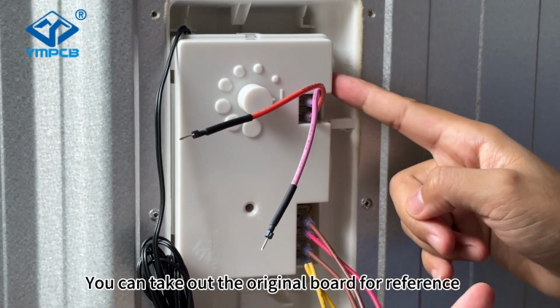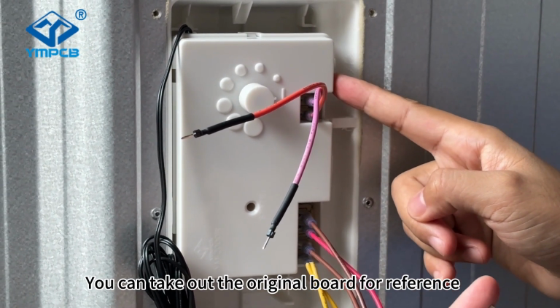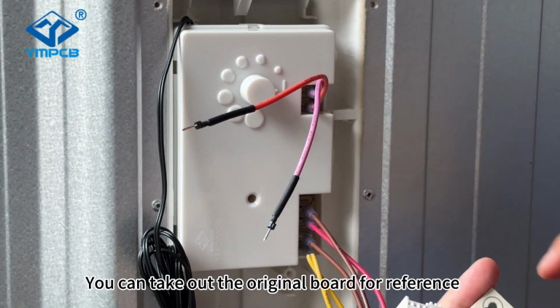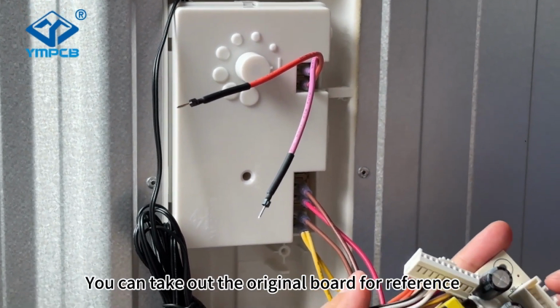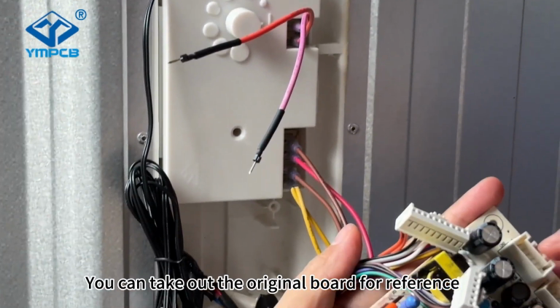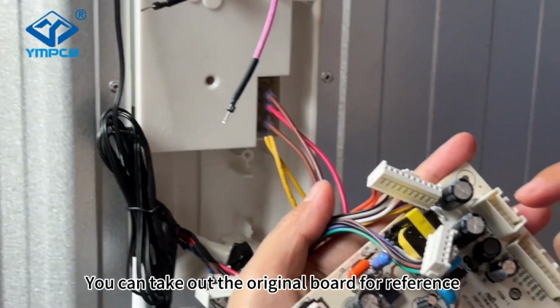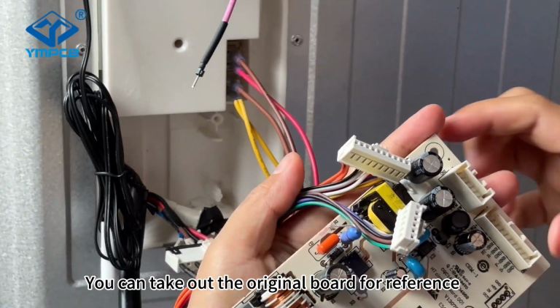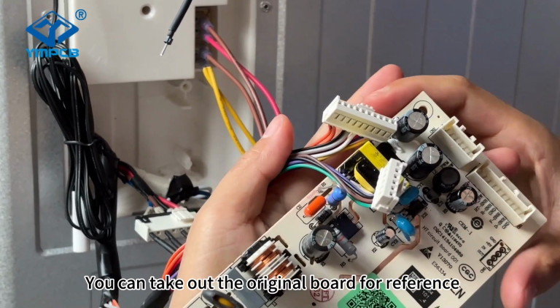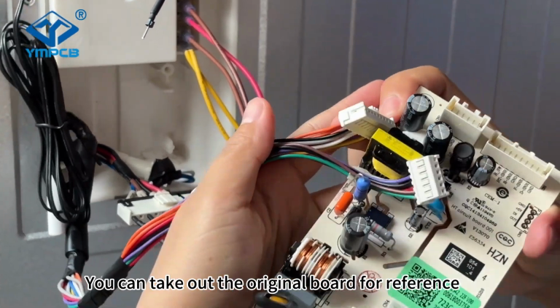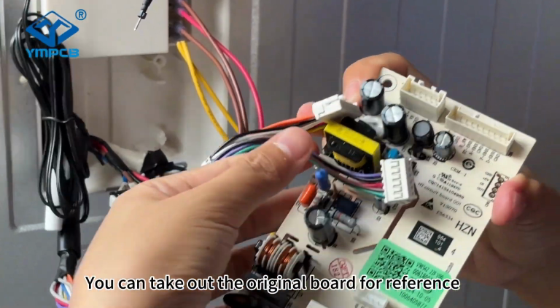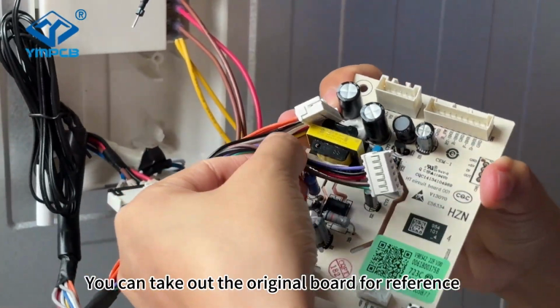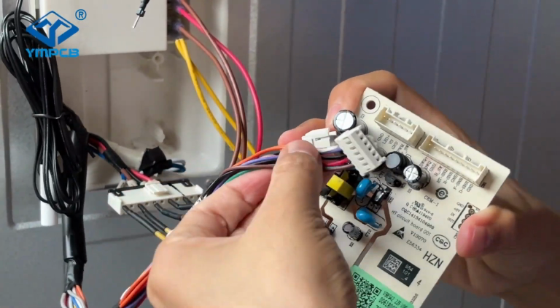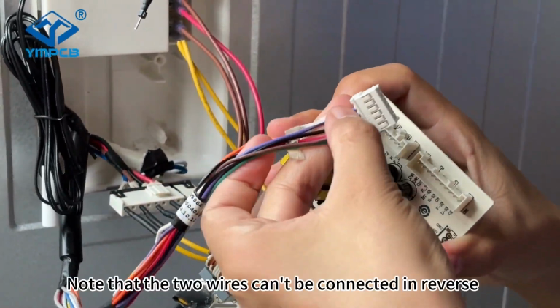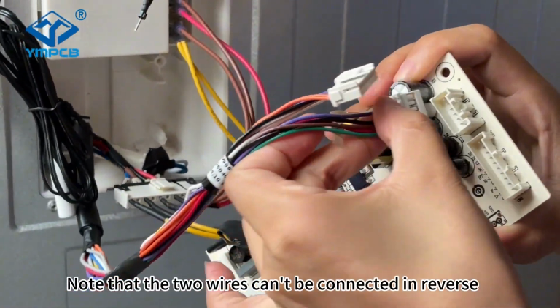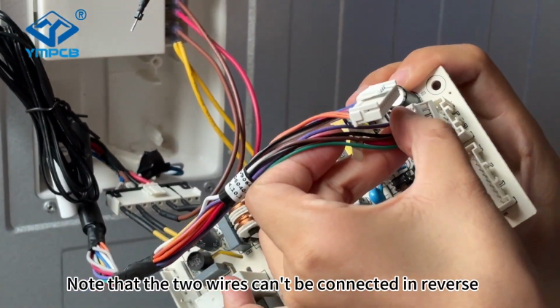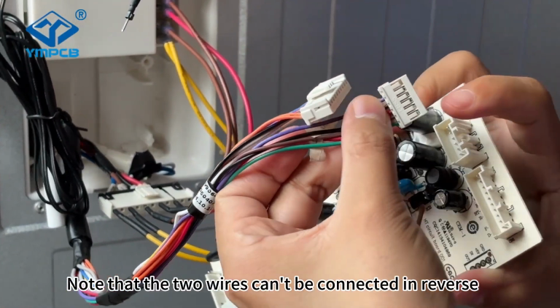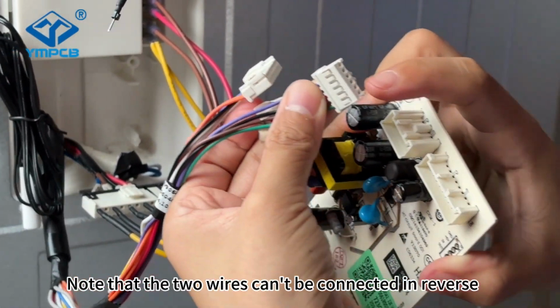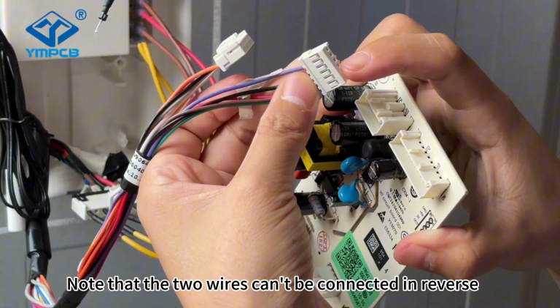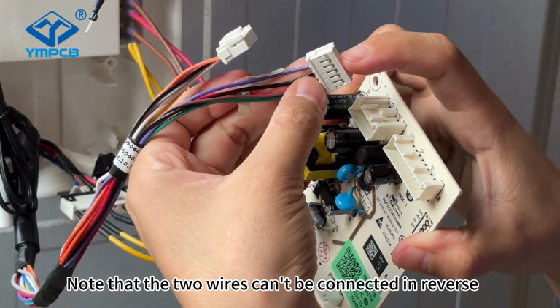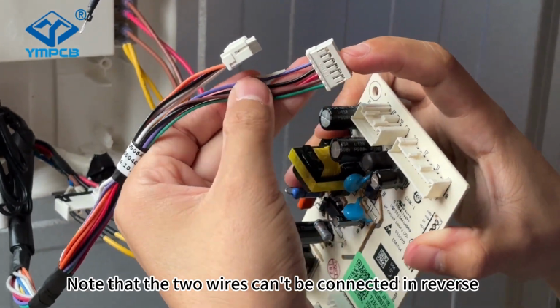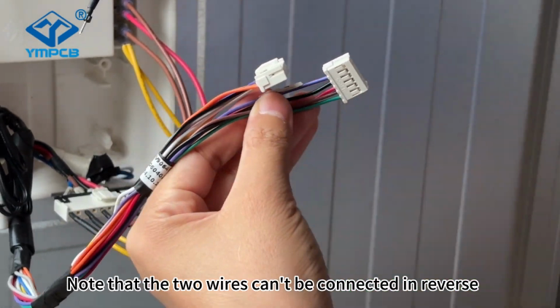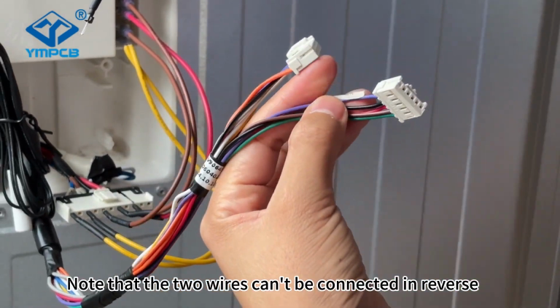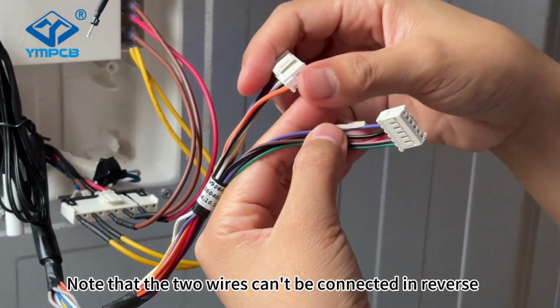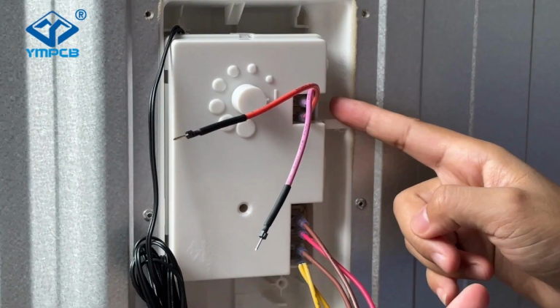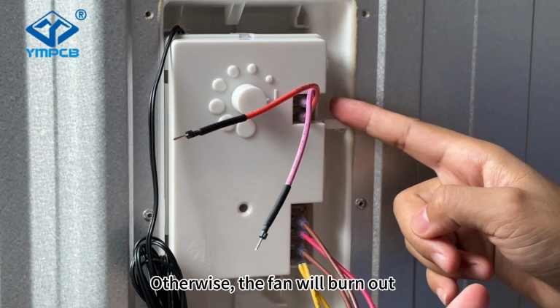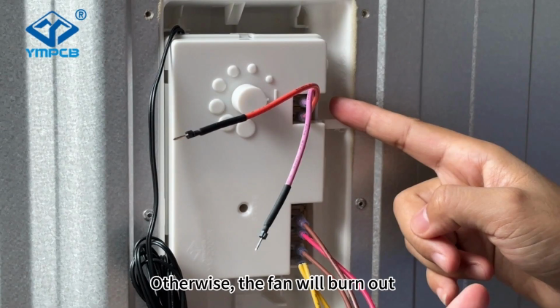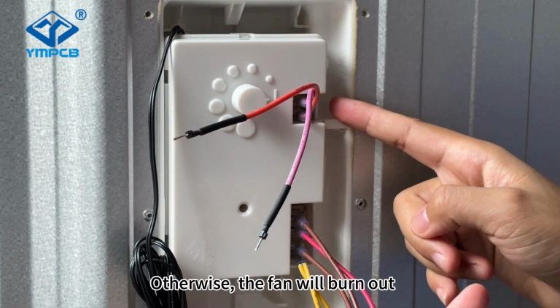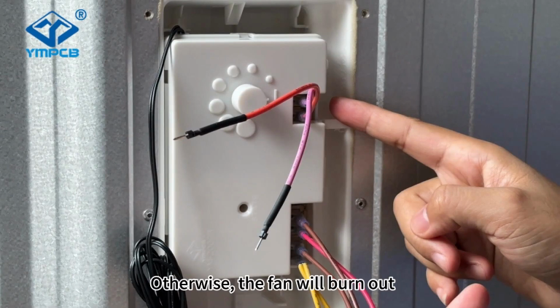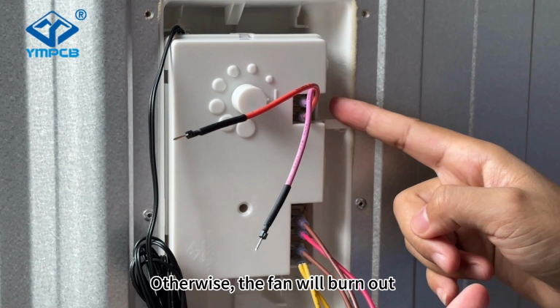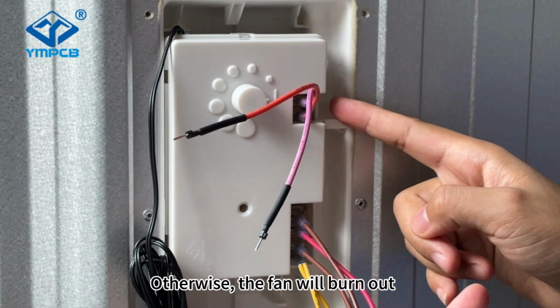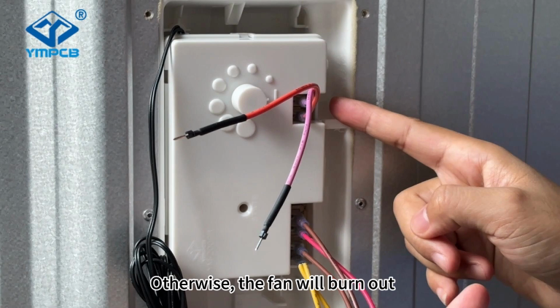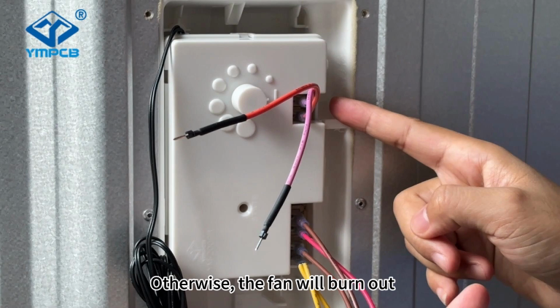You can take out the original board for reference. Note that the two wires can't be connected in reverse — otherwise, the fan will burn out.